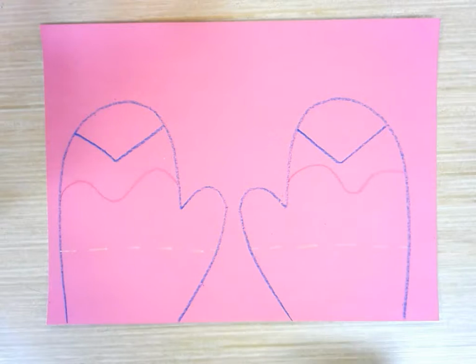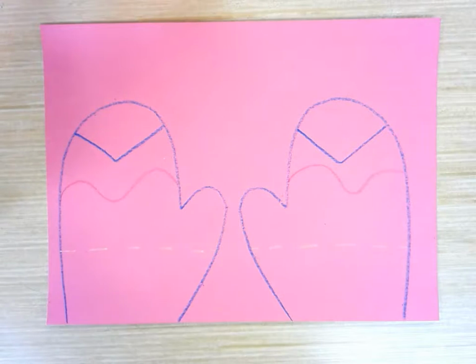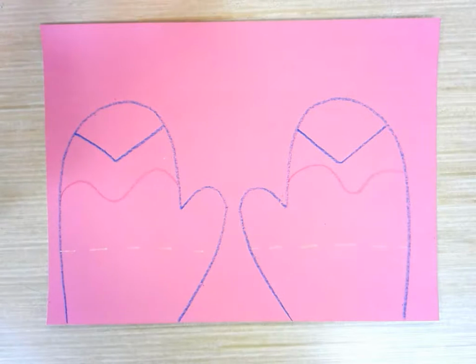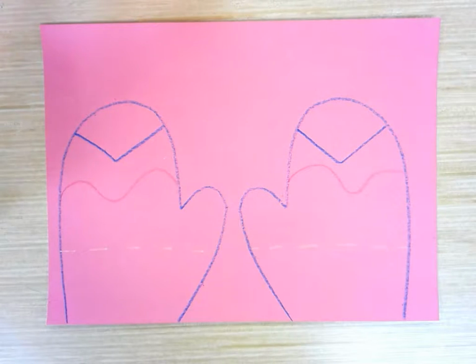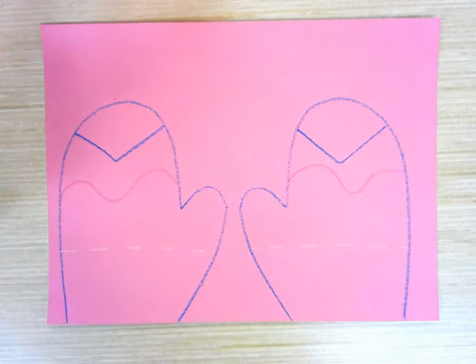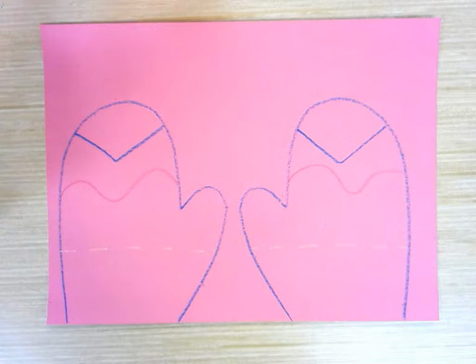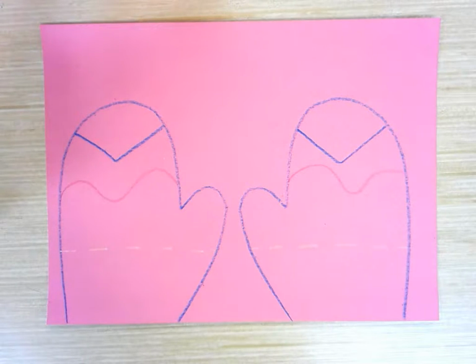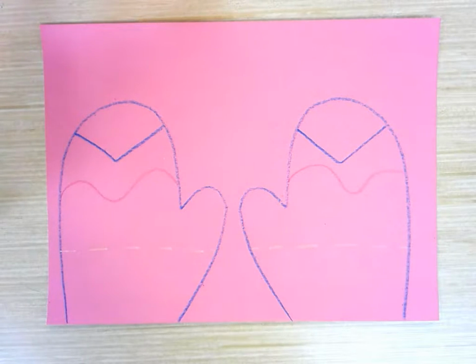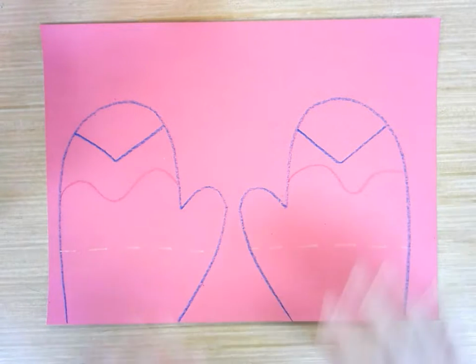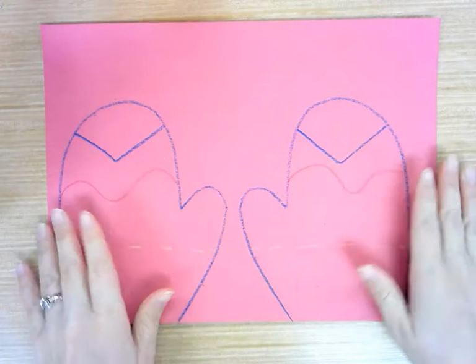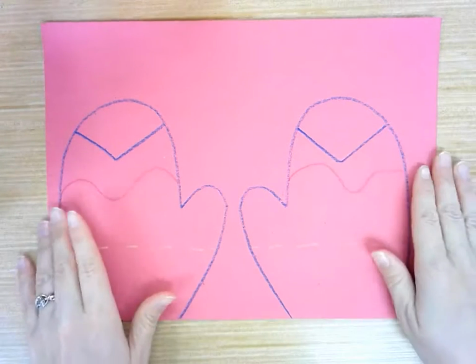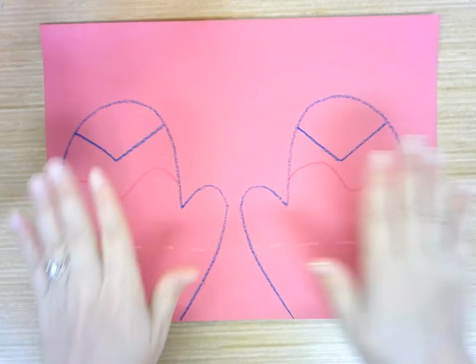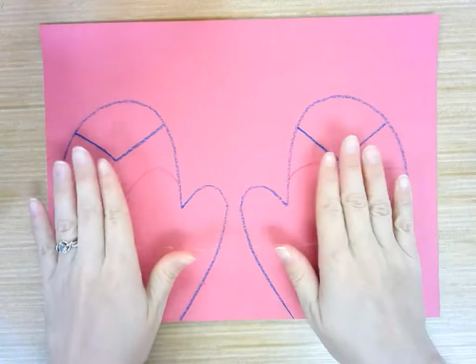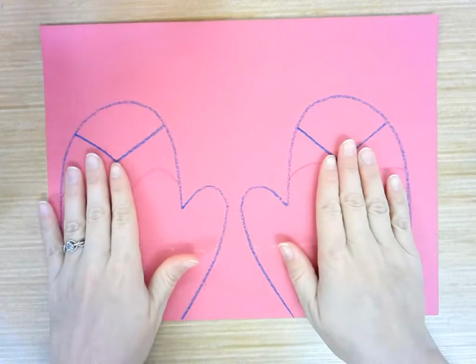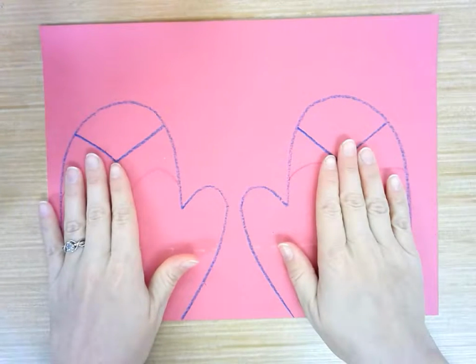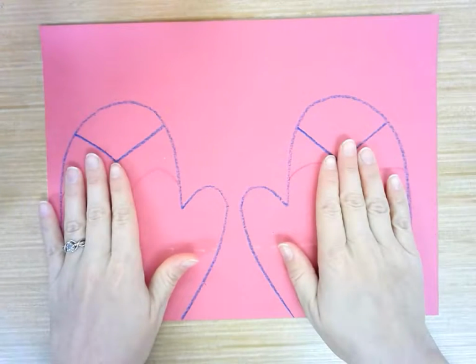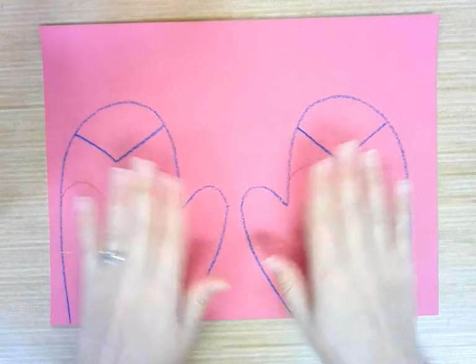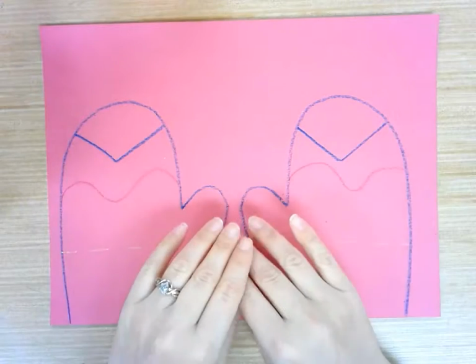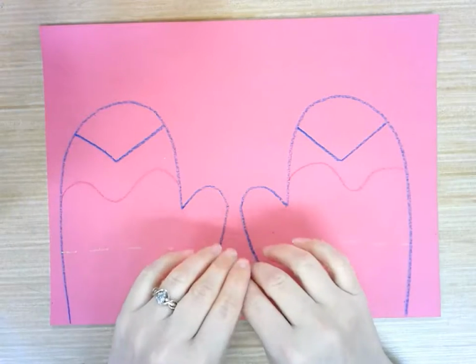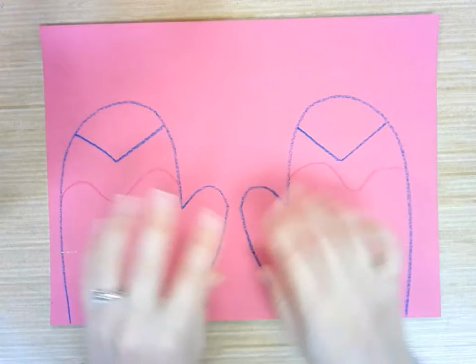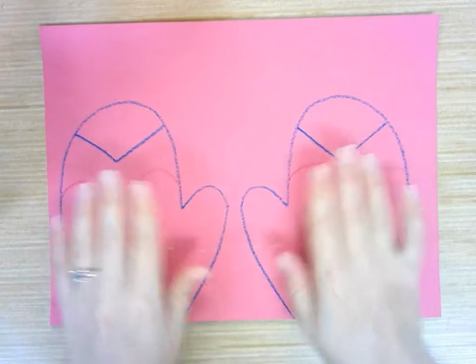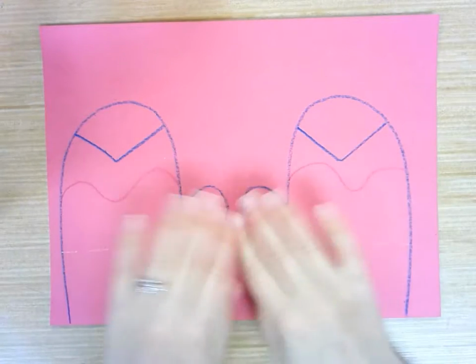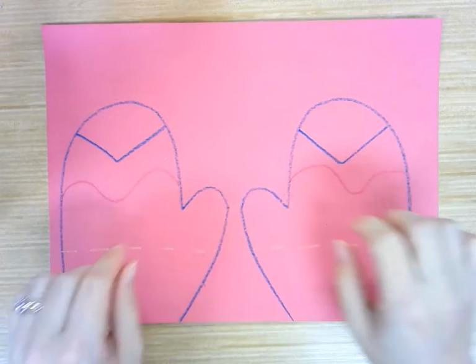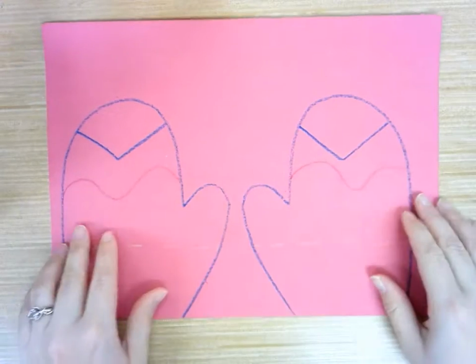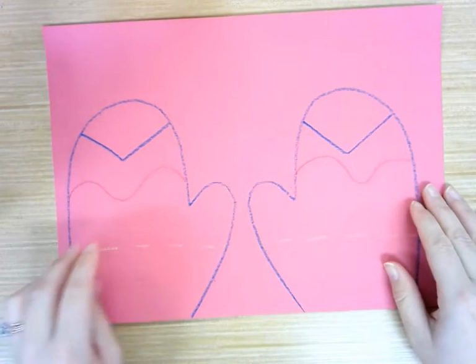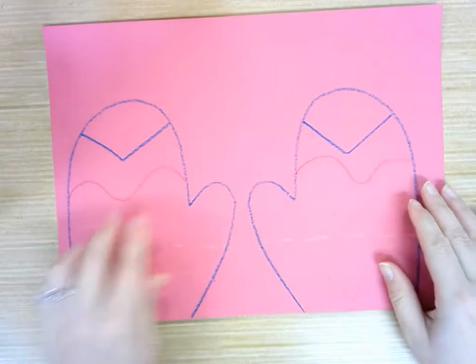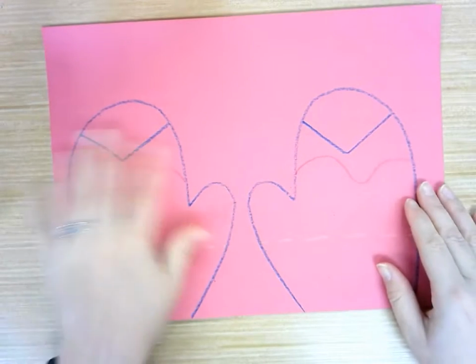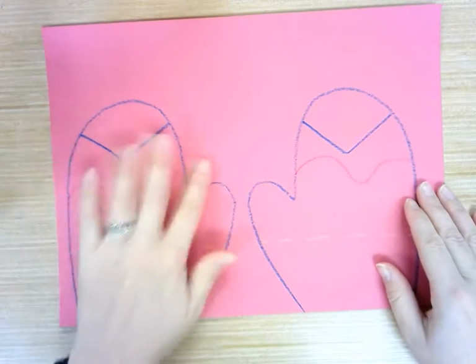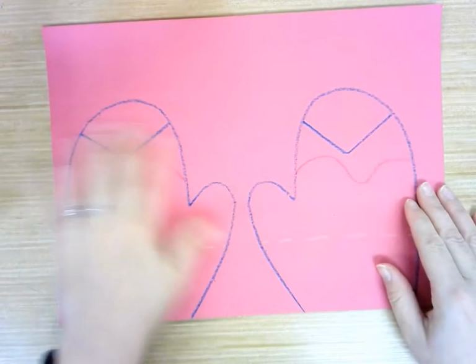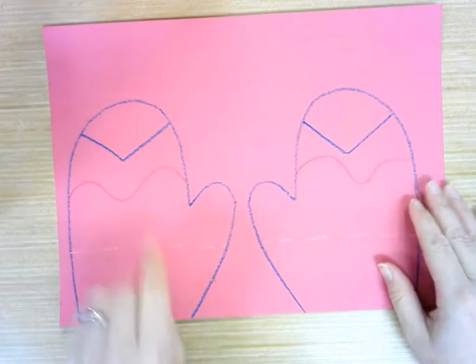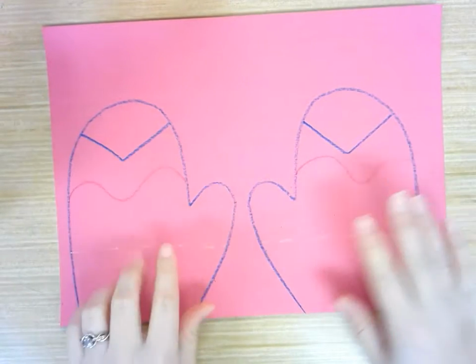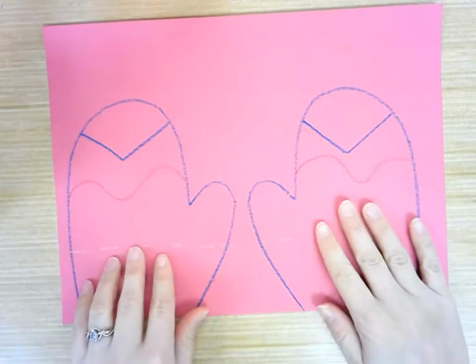Once you have your design completely done and you have both mittens symmetrical, so they're the same on both sides, we are going to cut out the mittens.